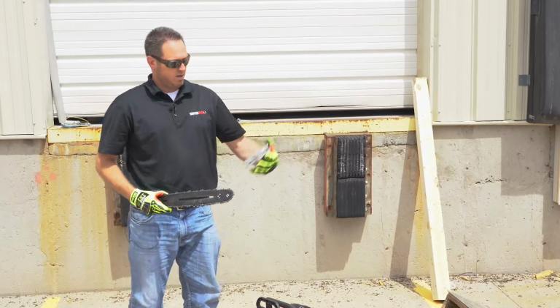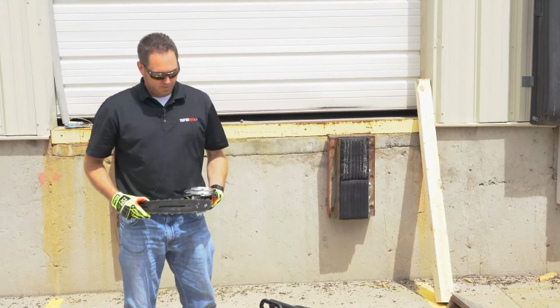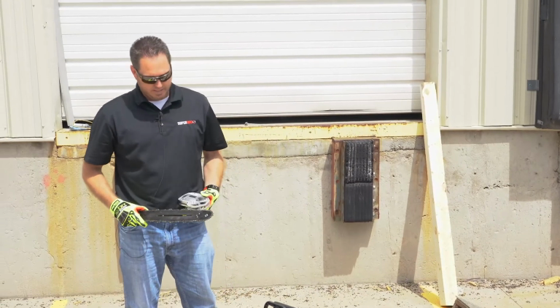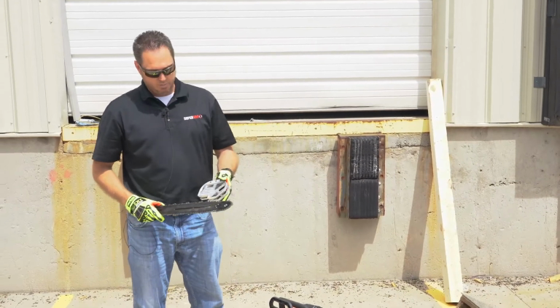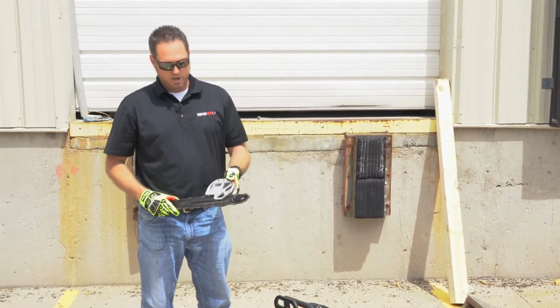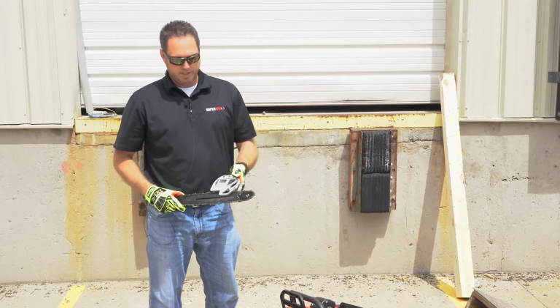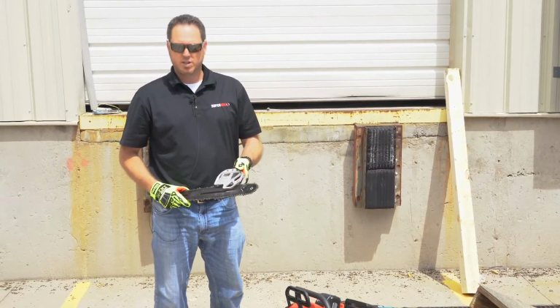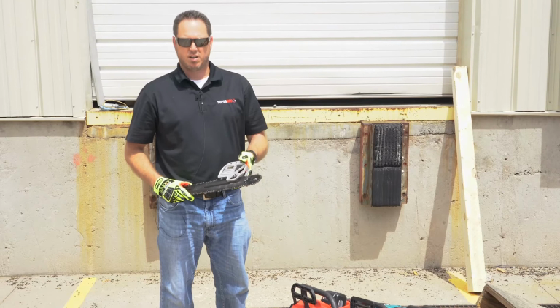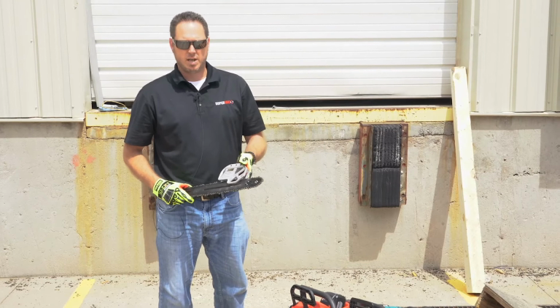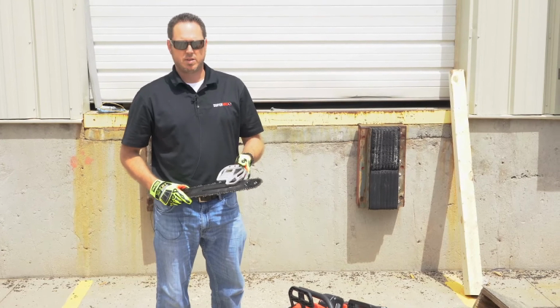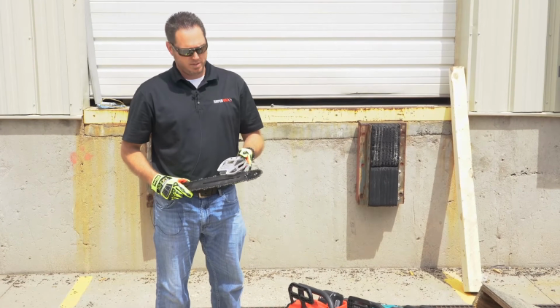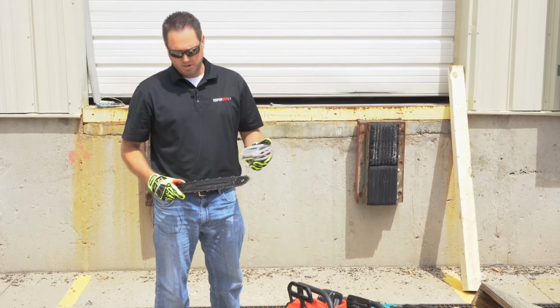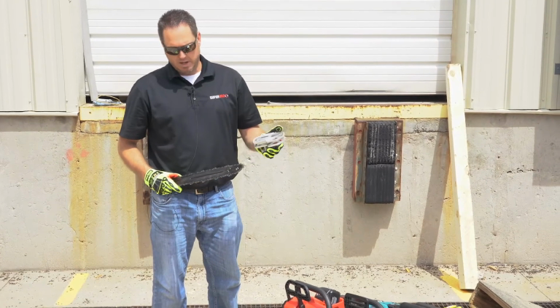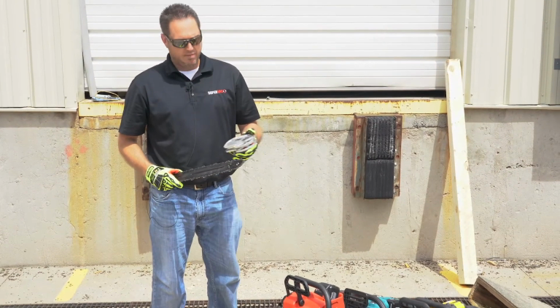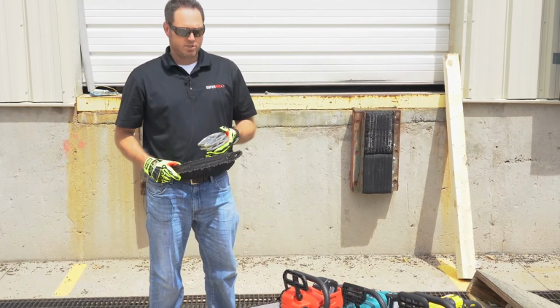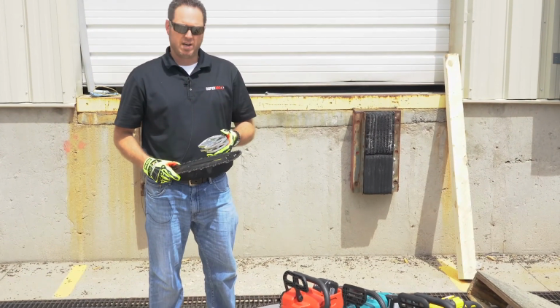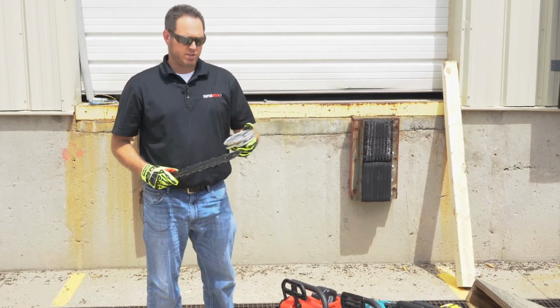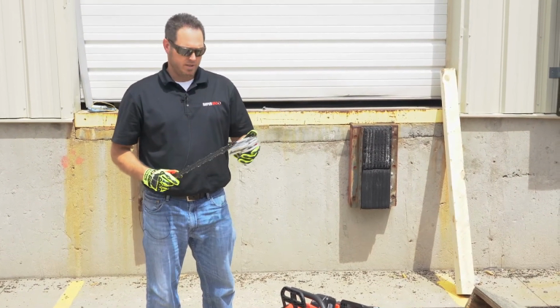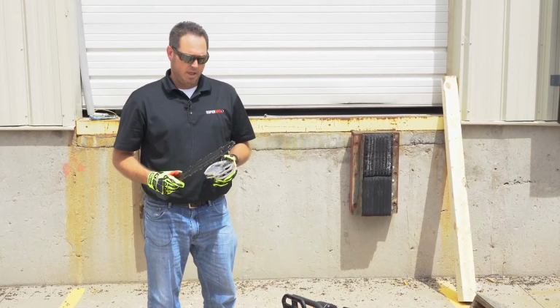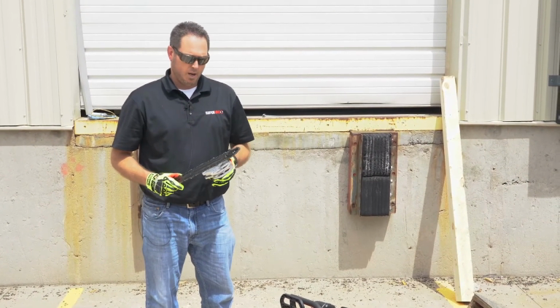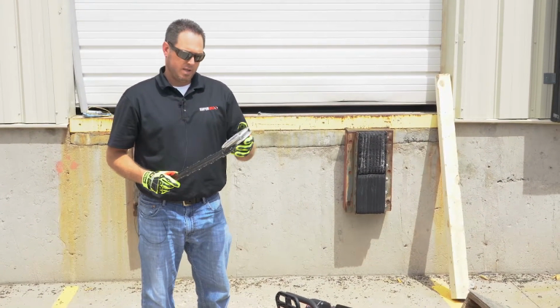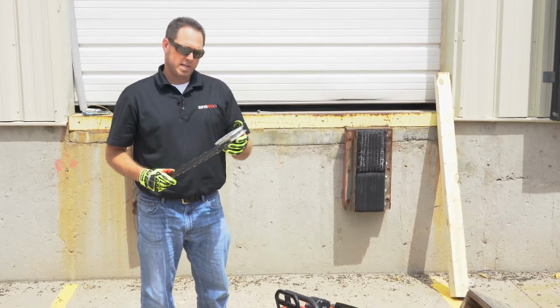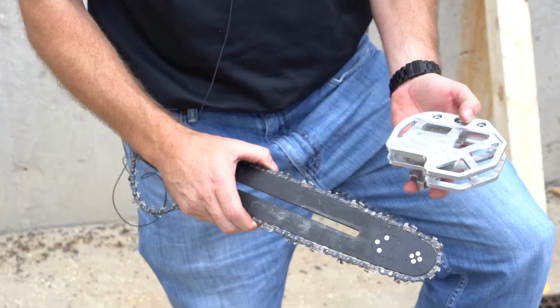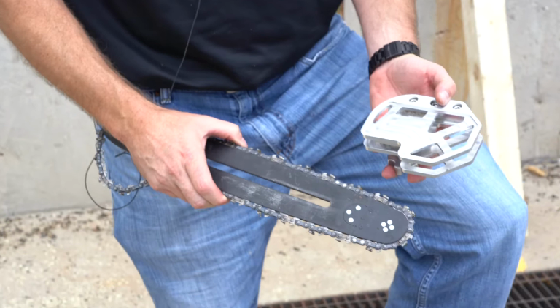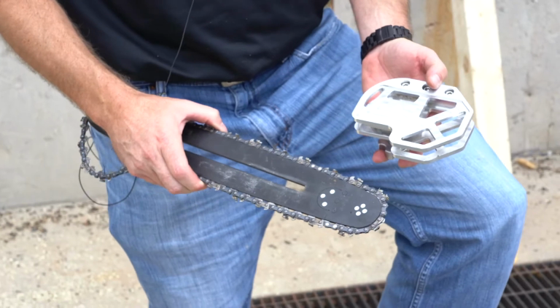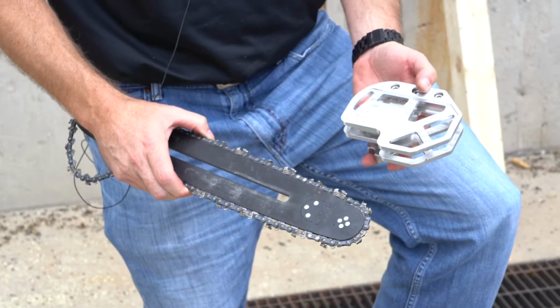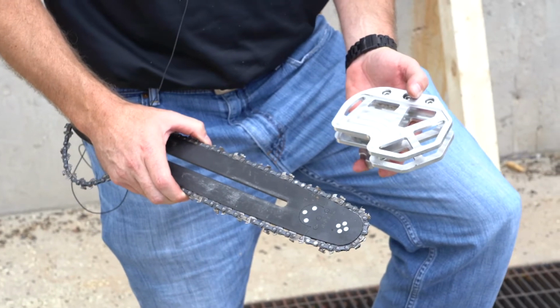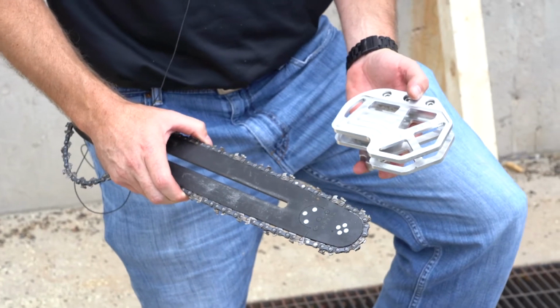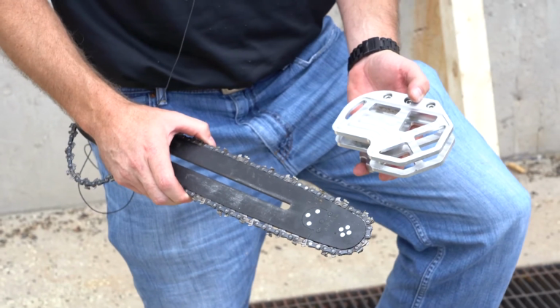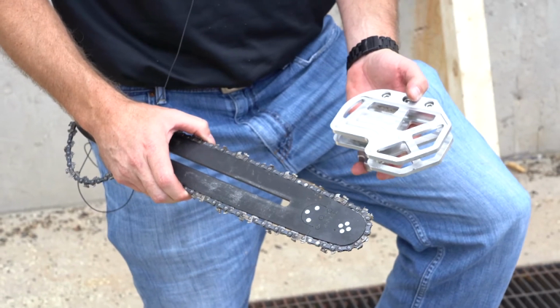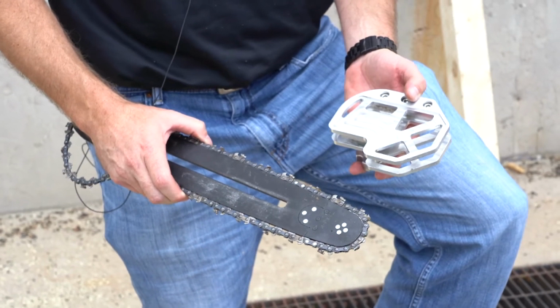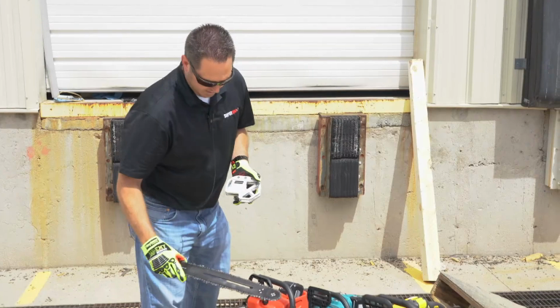If we take this and put it on, we can adjust our depth up to a half an inch to five inches, set at the depth that you want for your plunge cut or roof cuts.